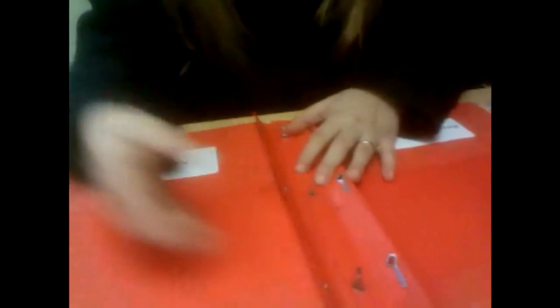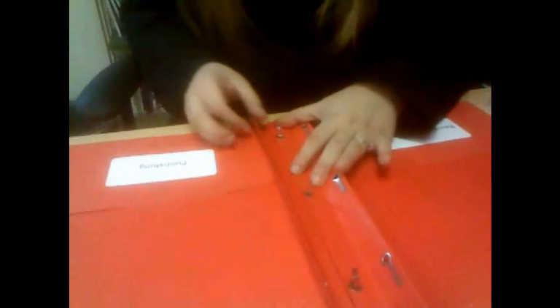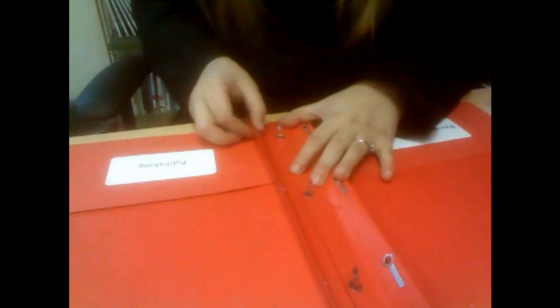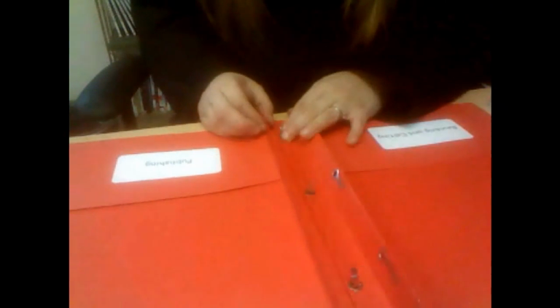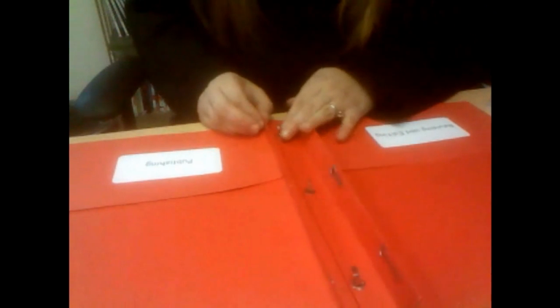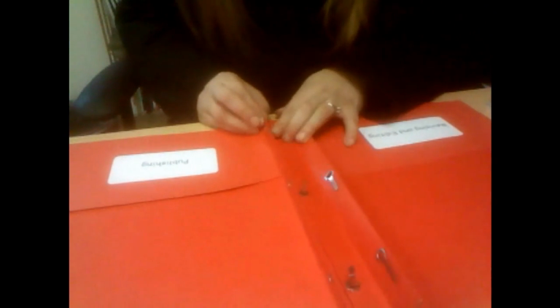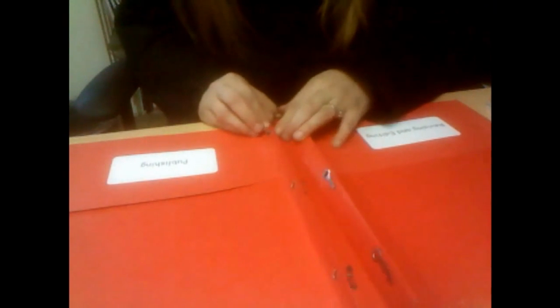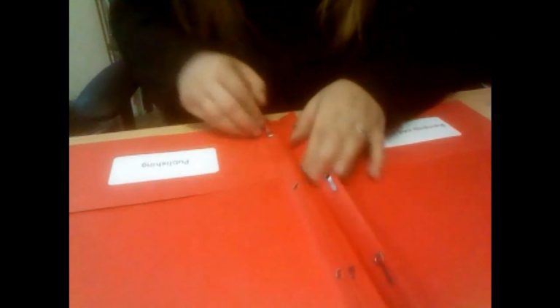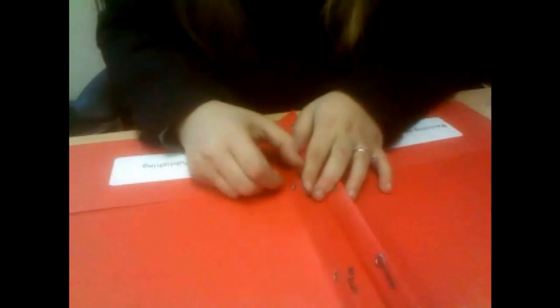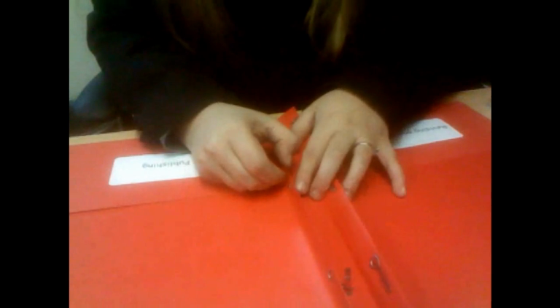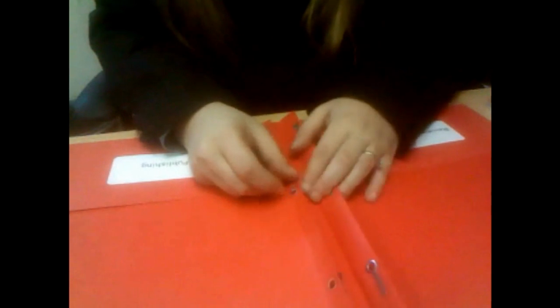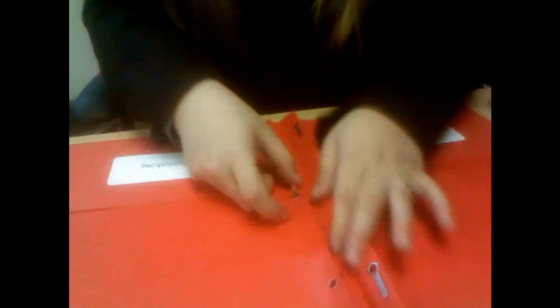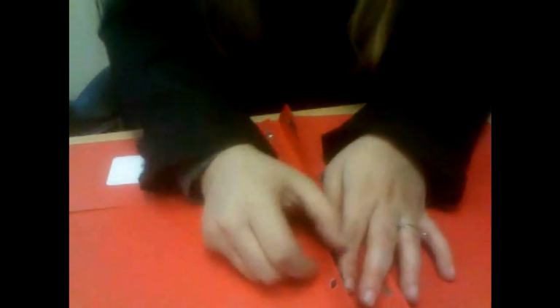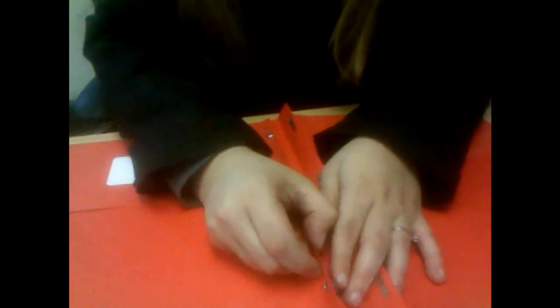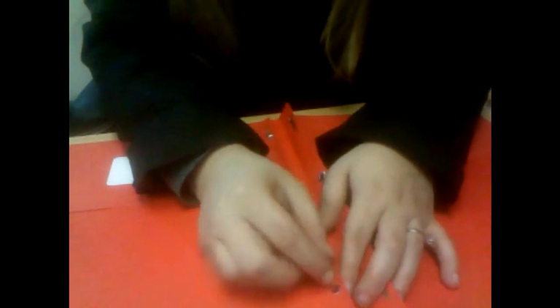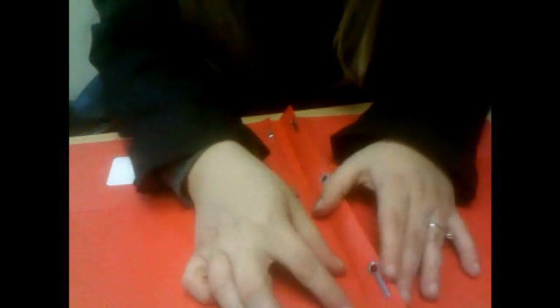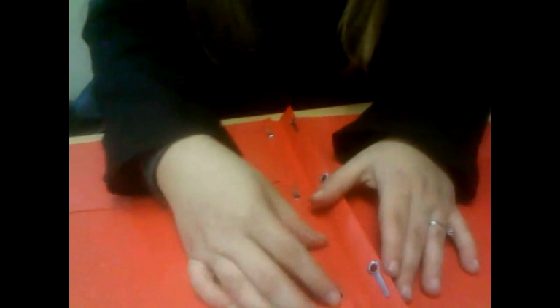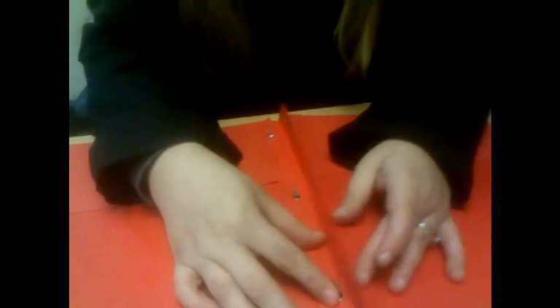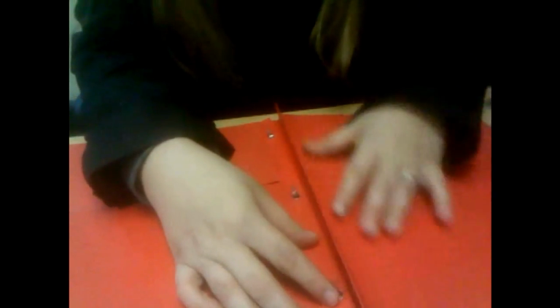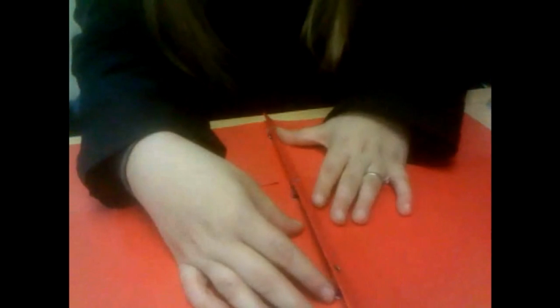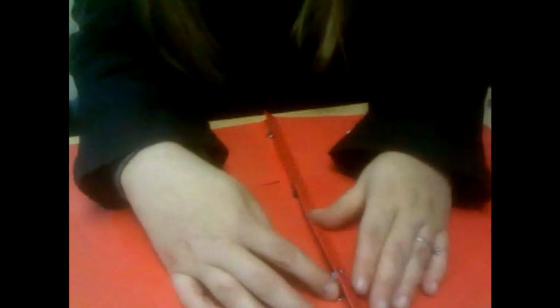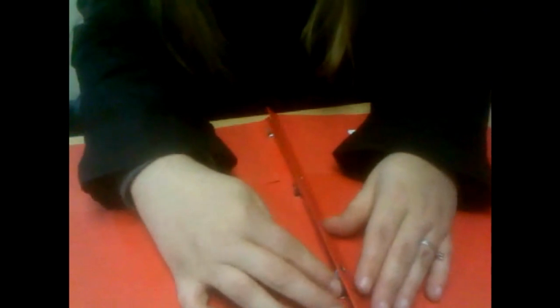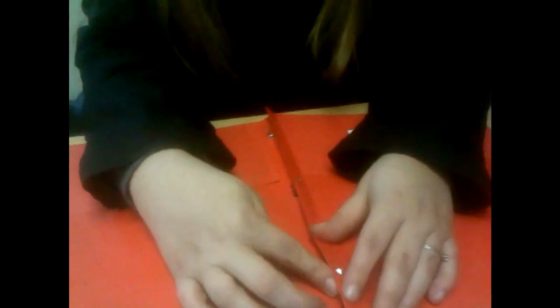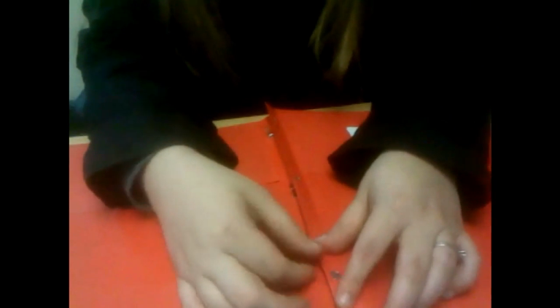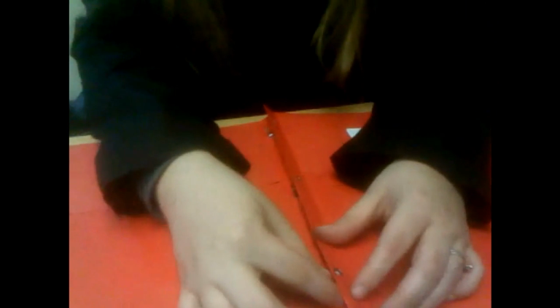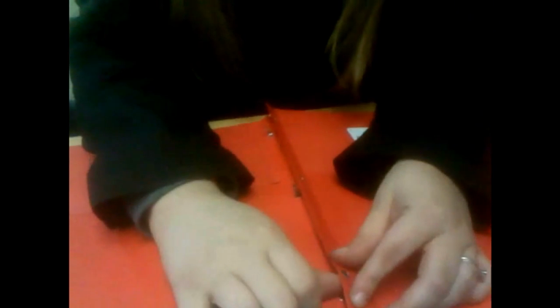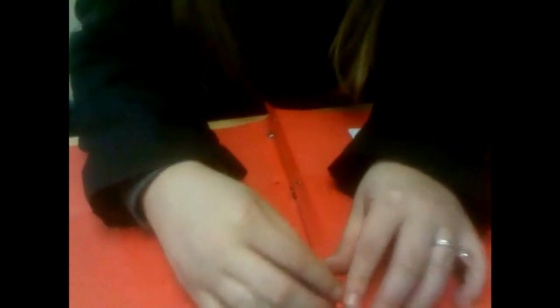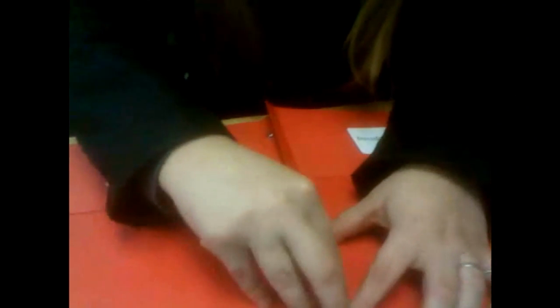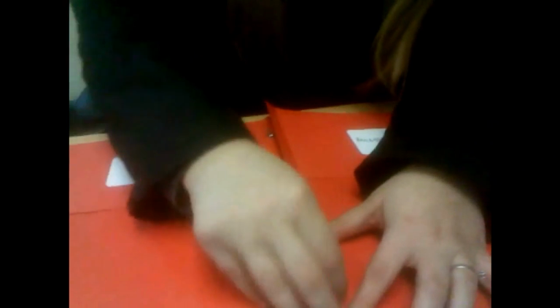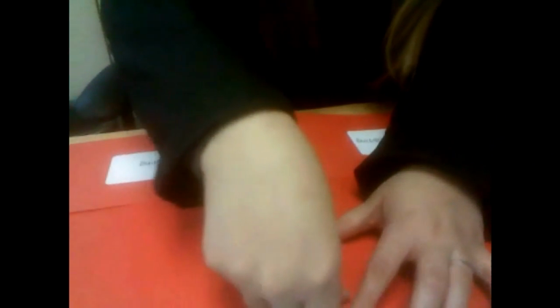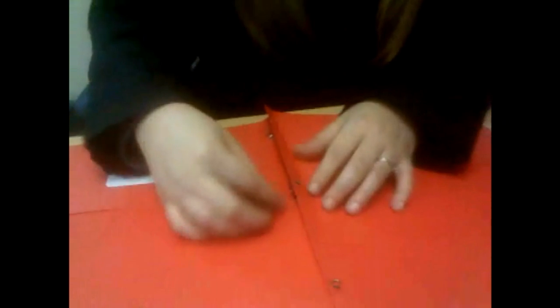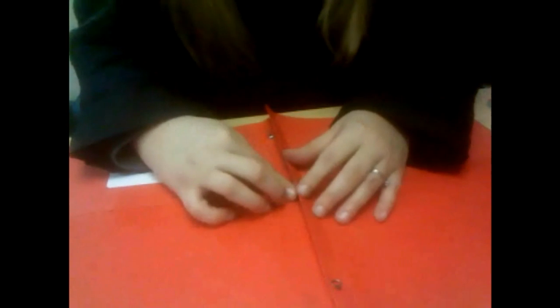Then, you're going to take the other side of the holes from the other folder and stick it through there. Then, you're going to fold over the last tab, and fold your tab up through there.